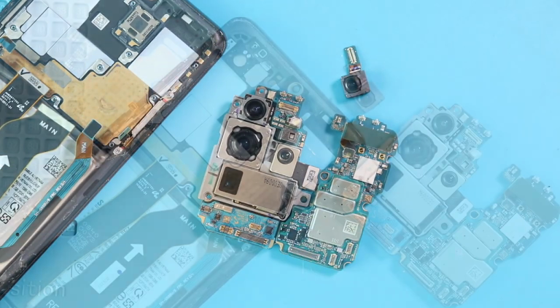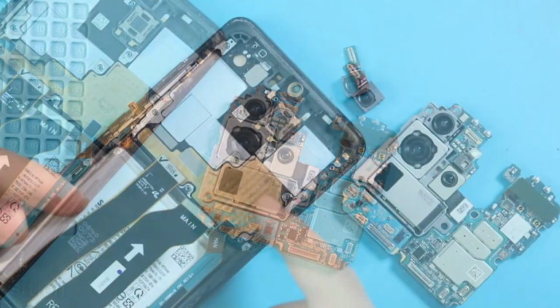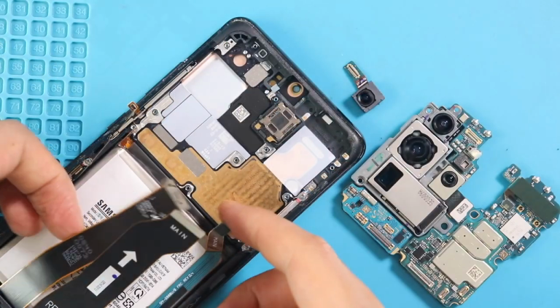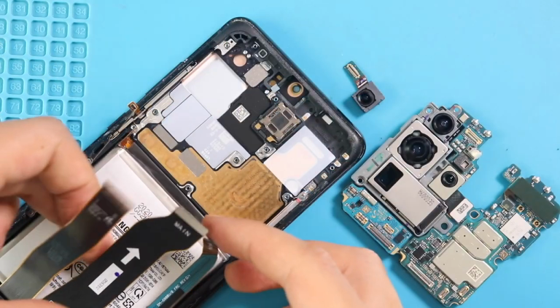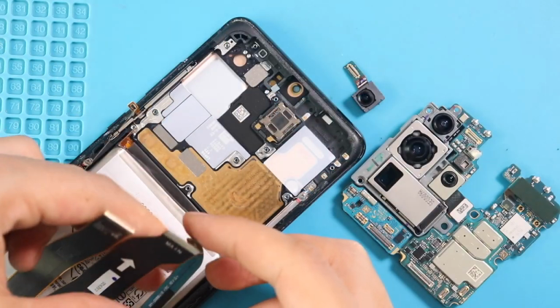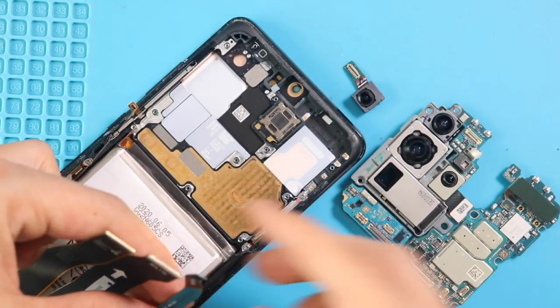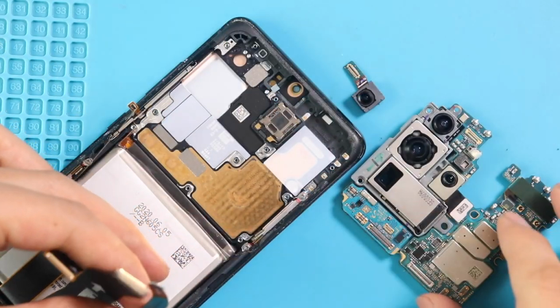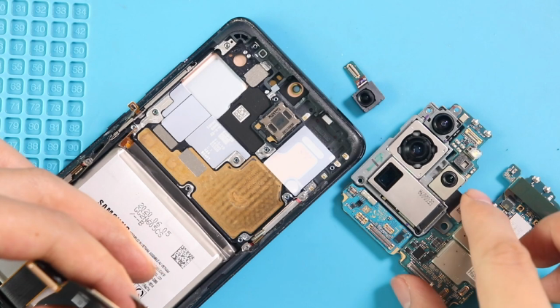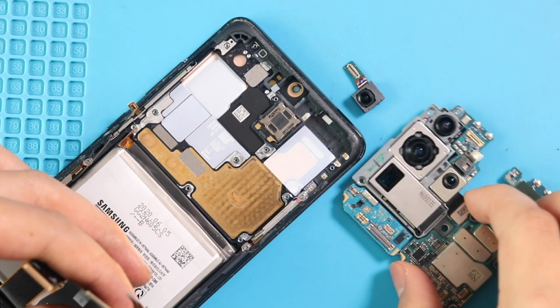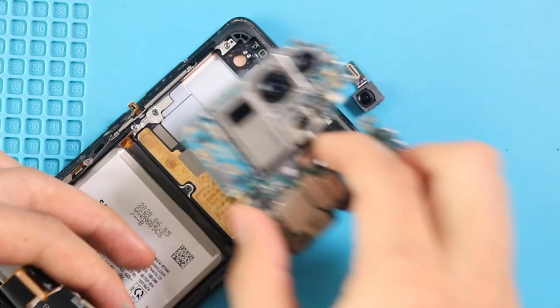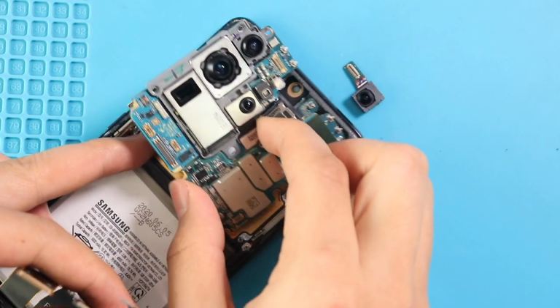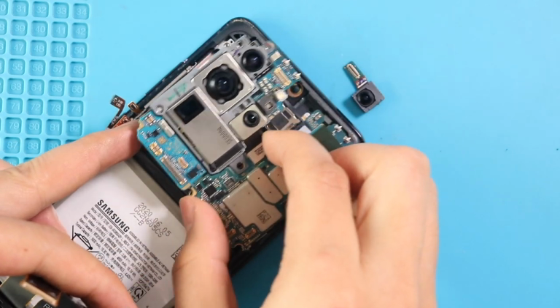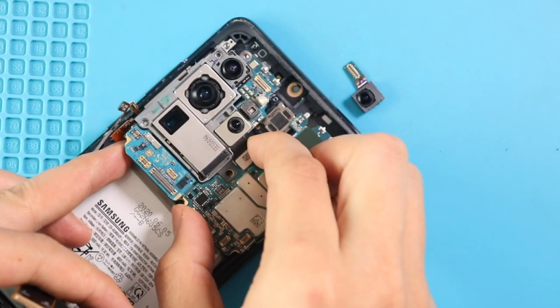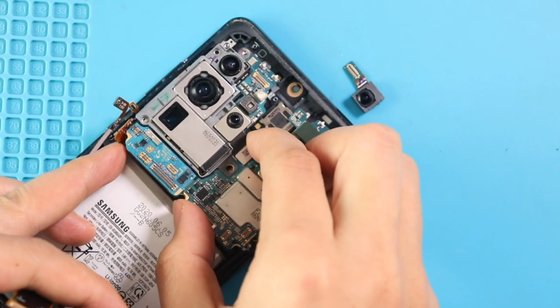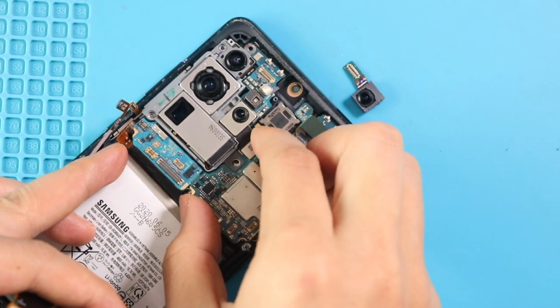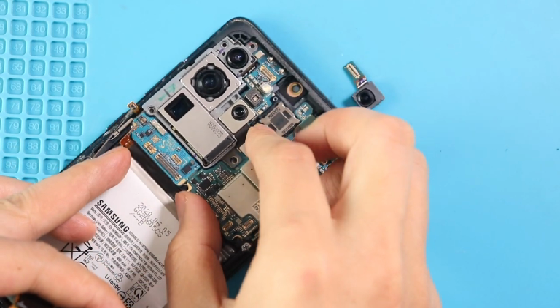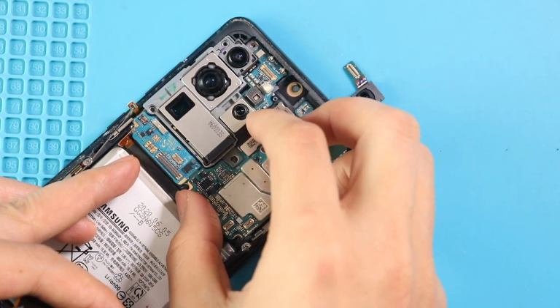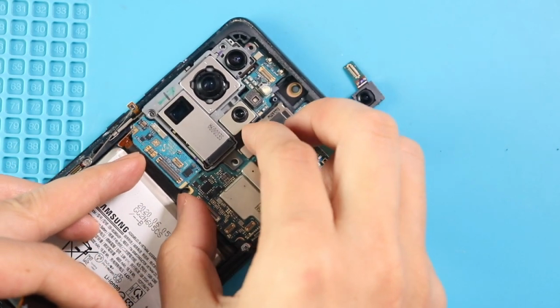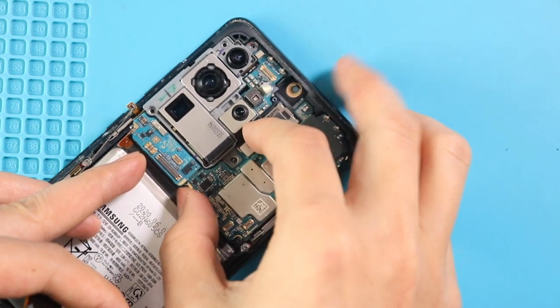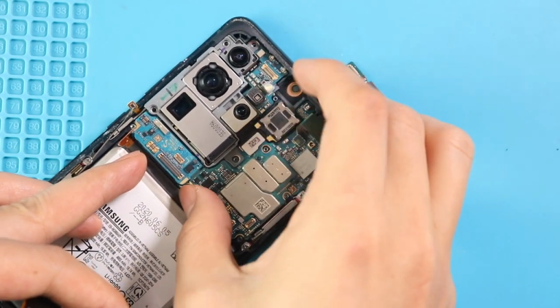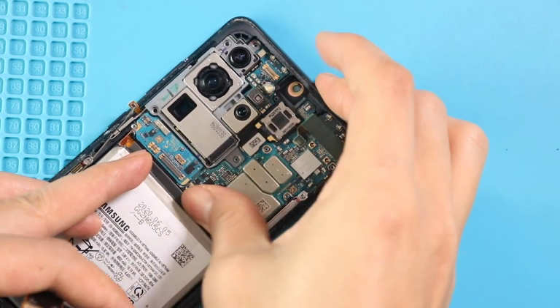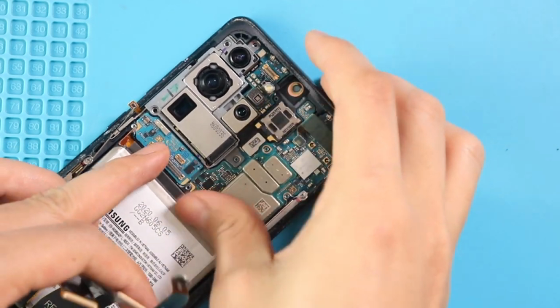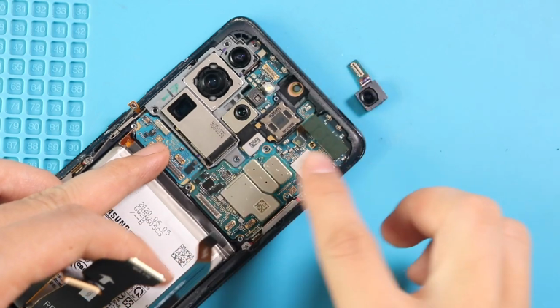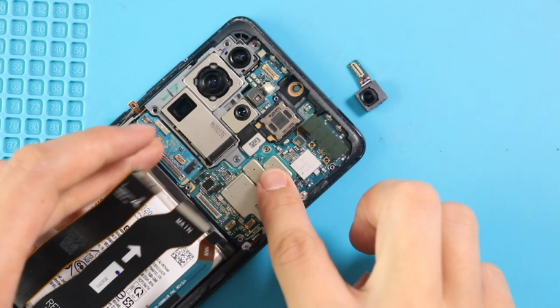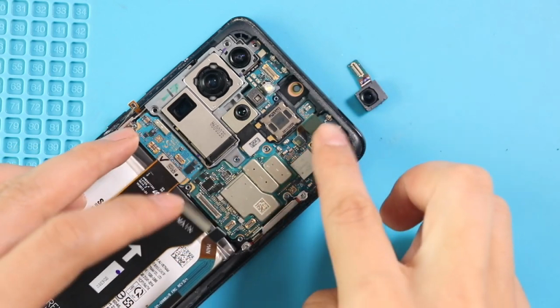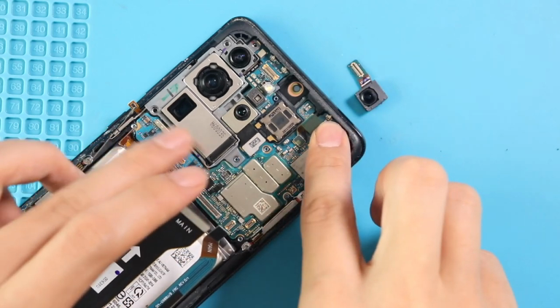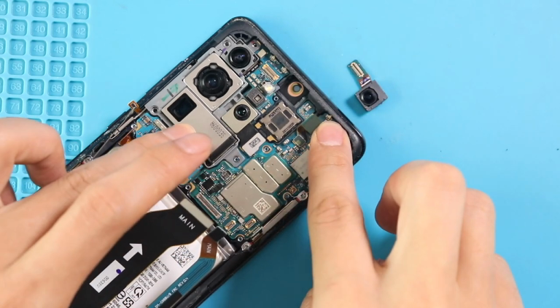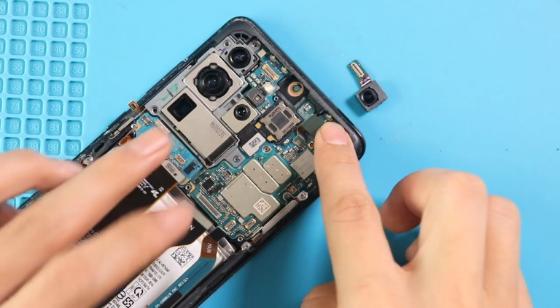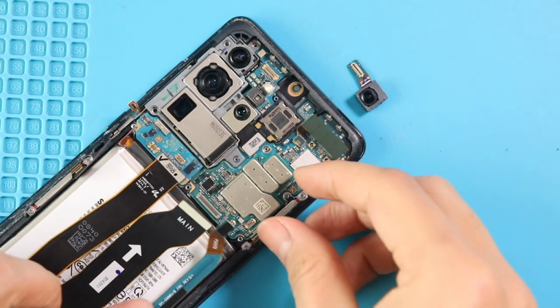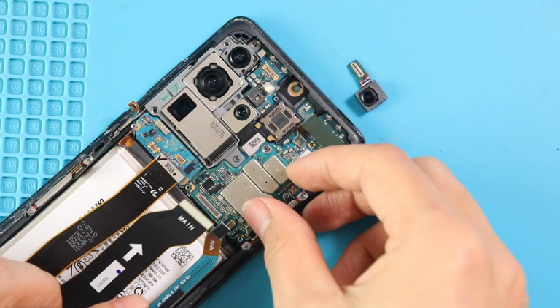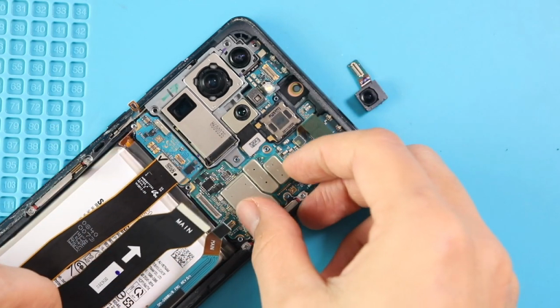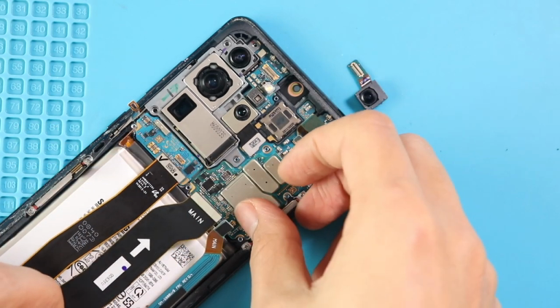Place and secure the logic board in the body. Next, secure the six connector plugs to the board.